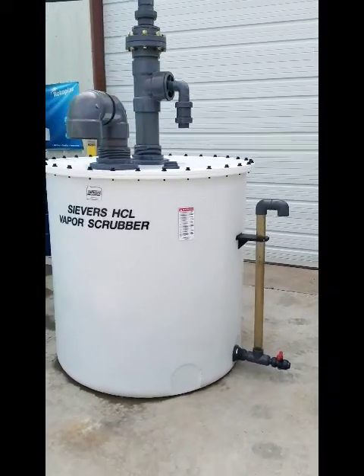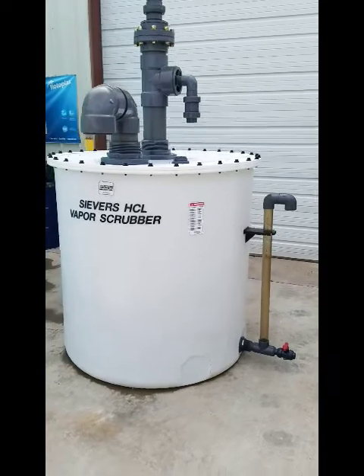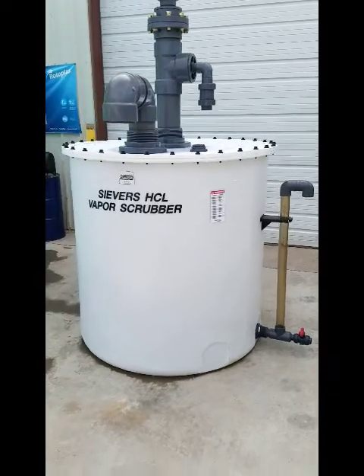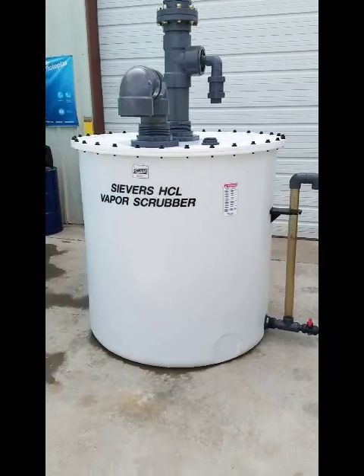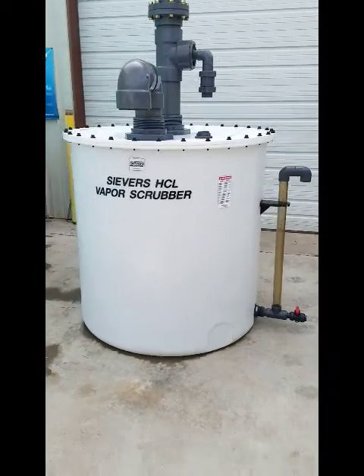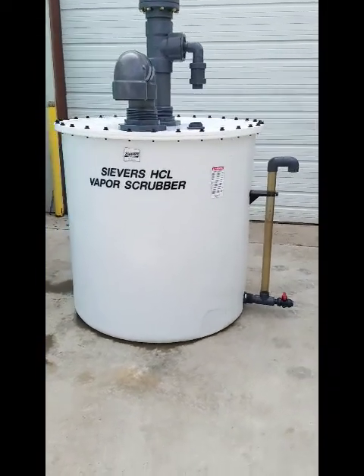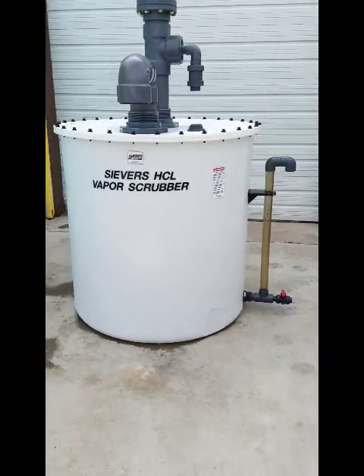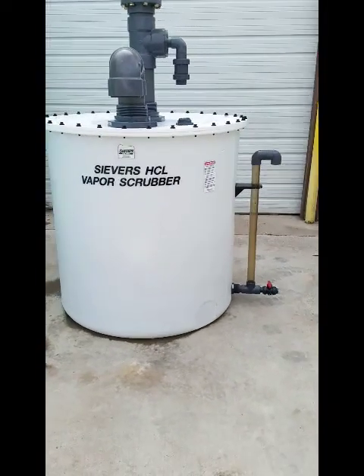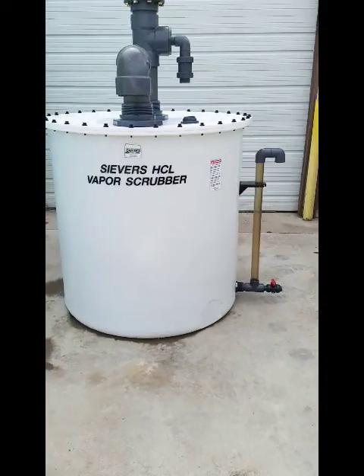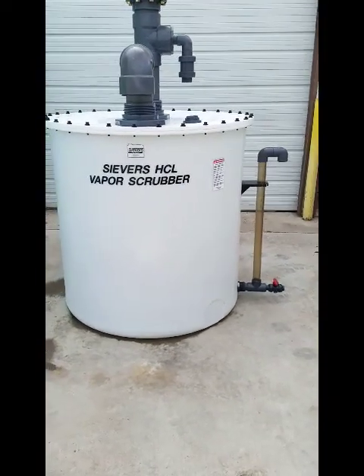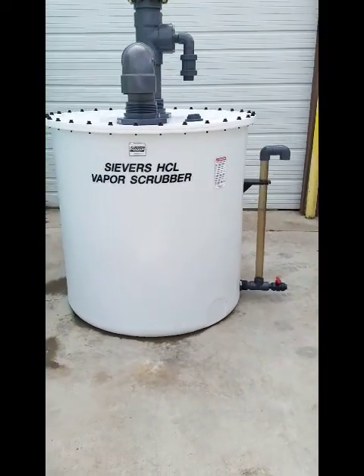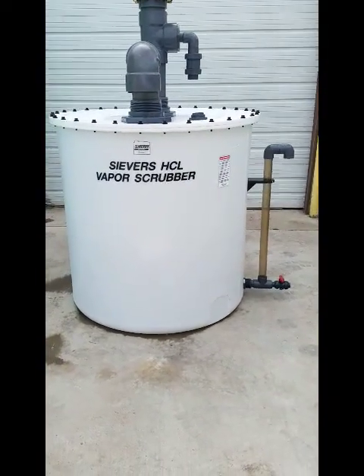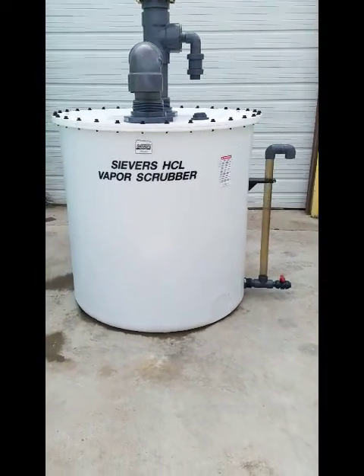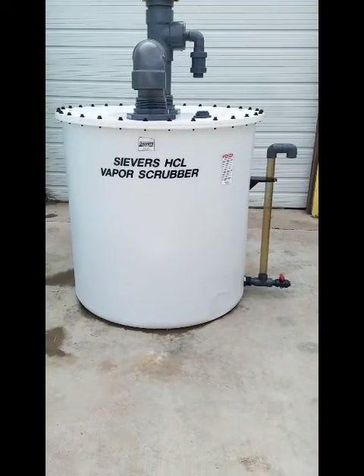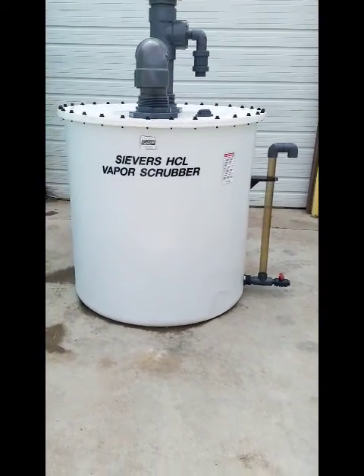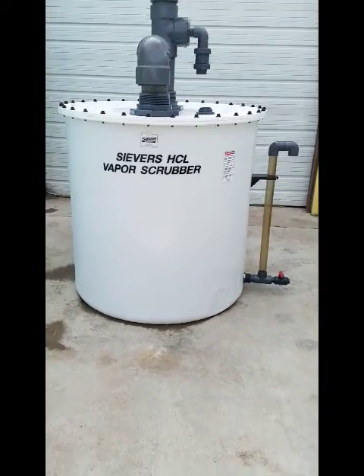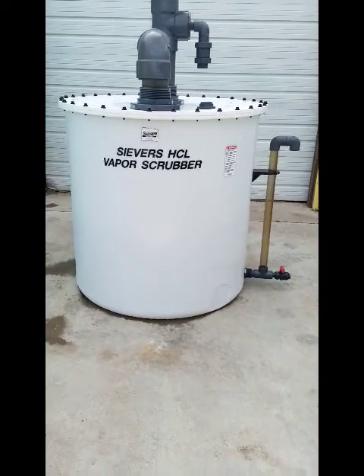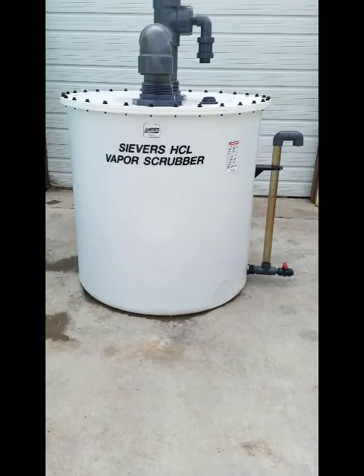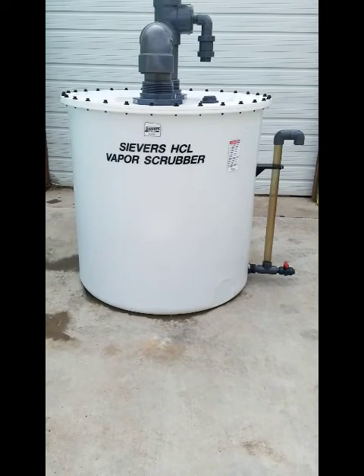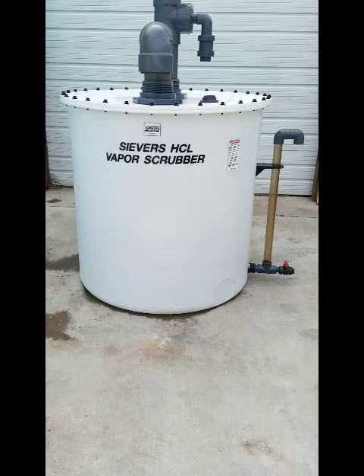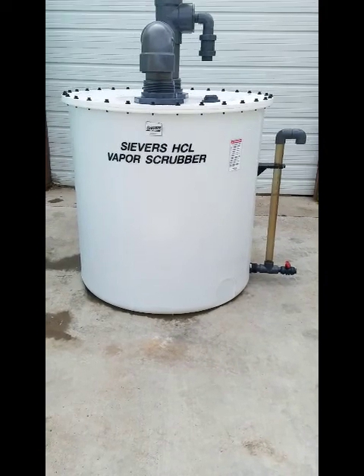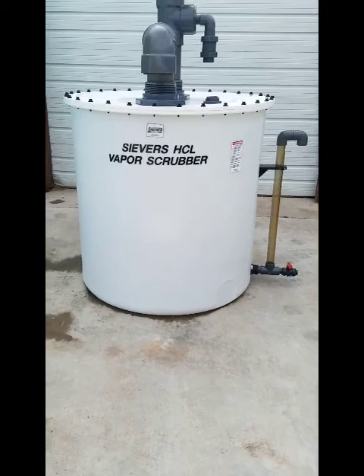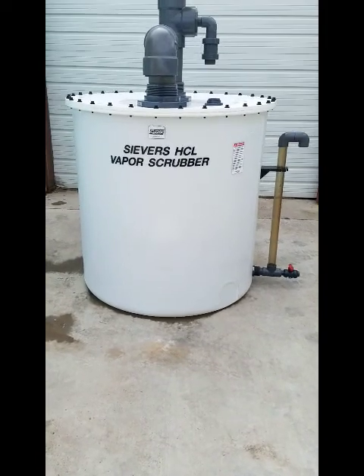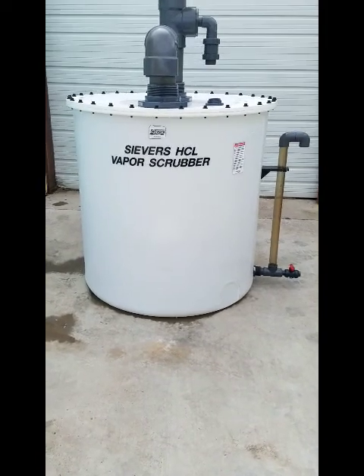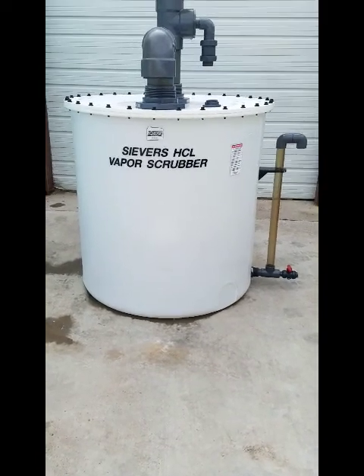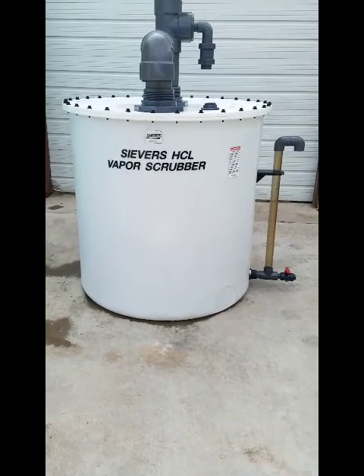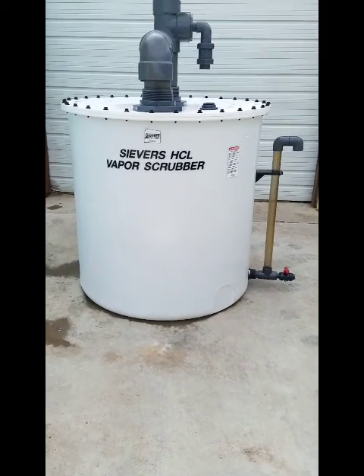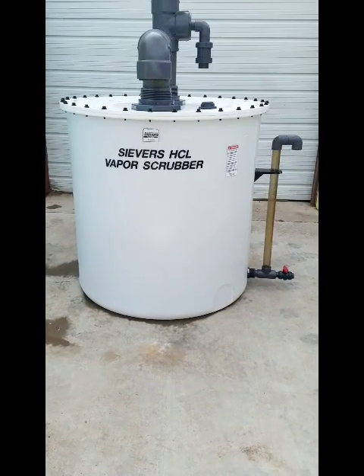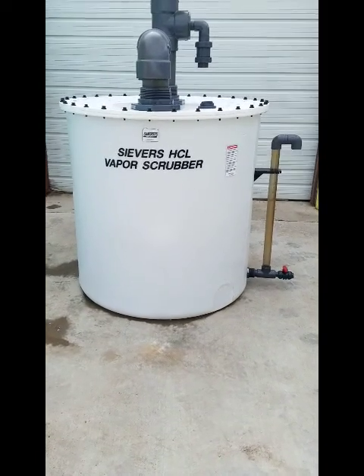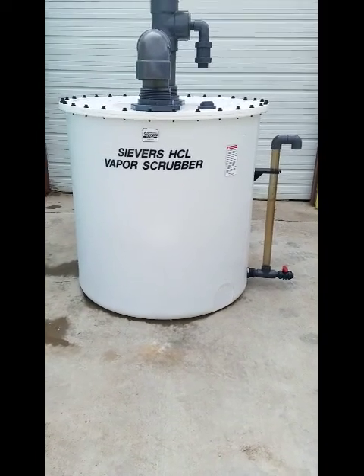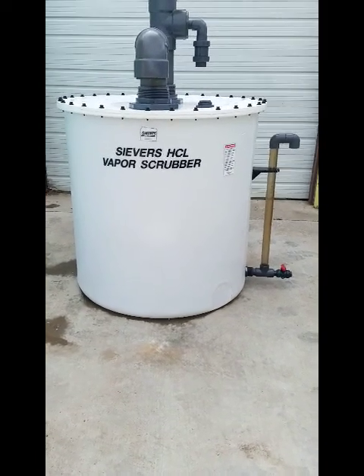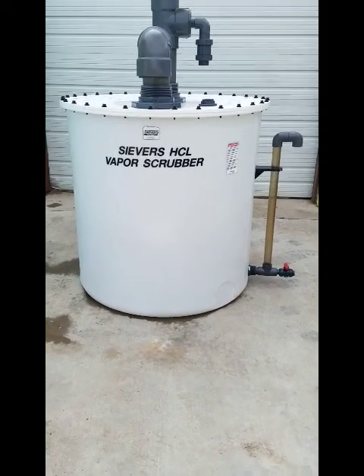This tank is available for fitting on any size hydrochloric acid tank, and can be used to neutralize any kind of hydrochloric acid fumes.